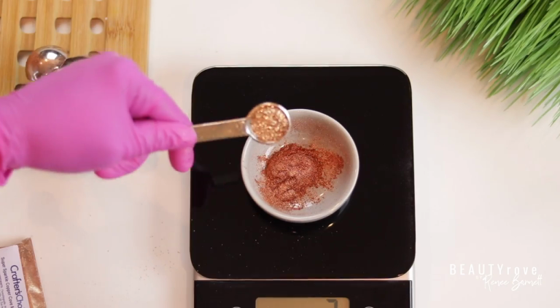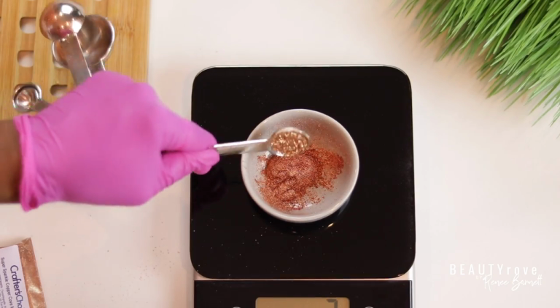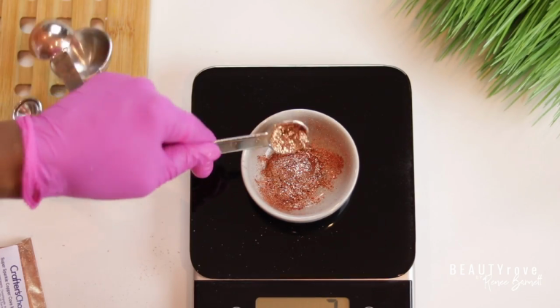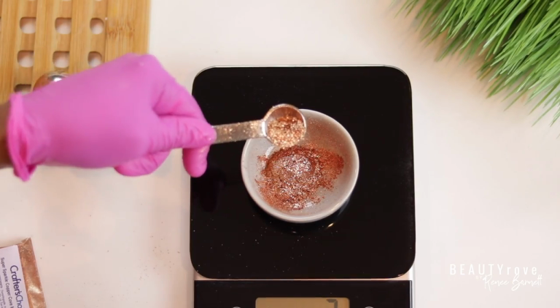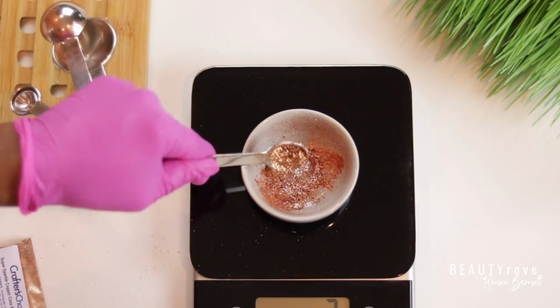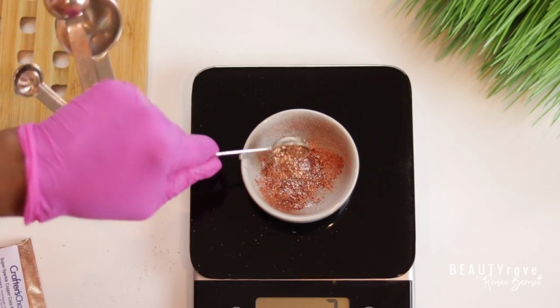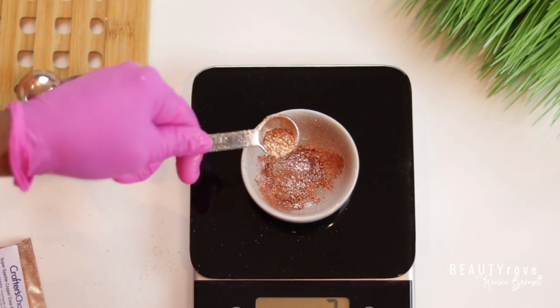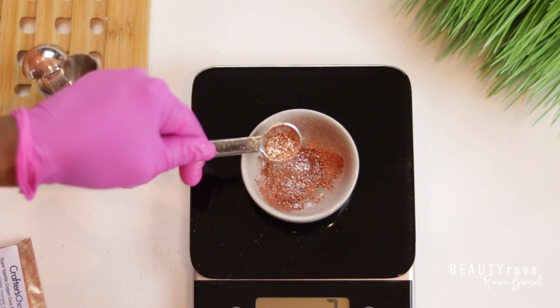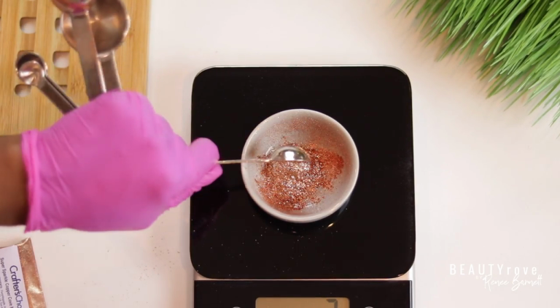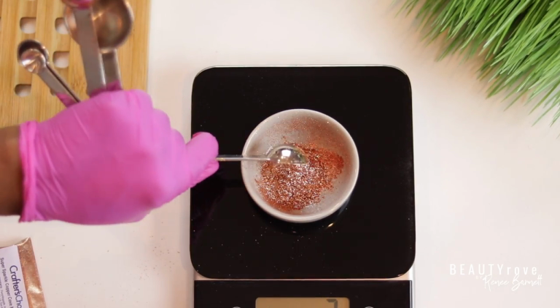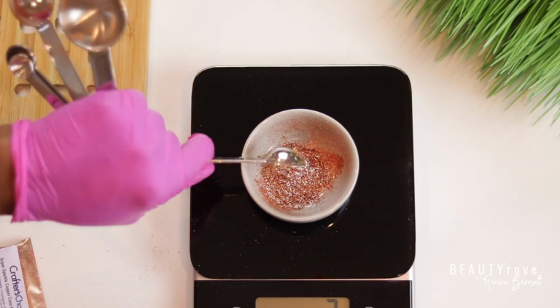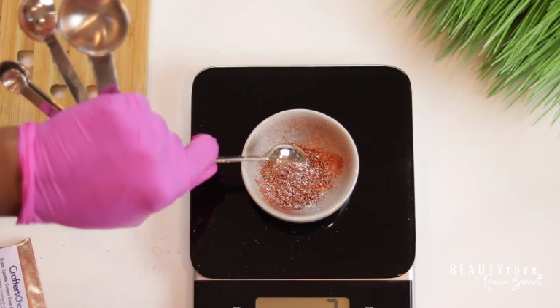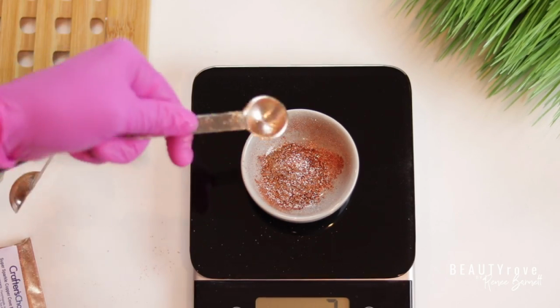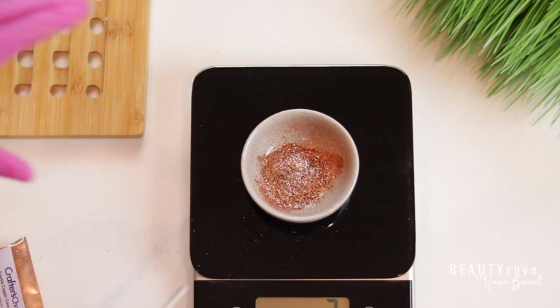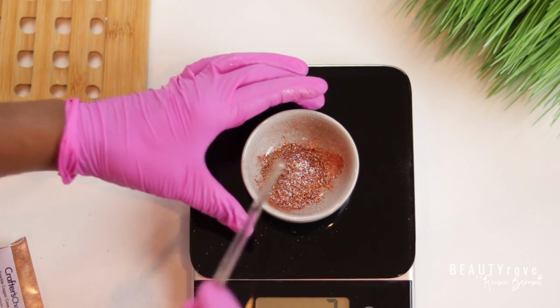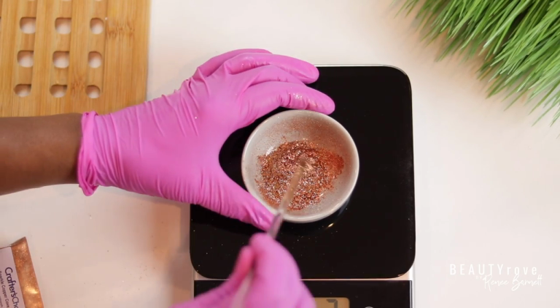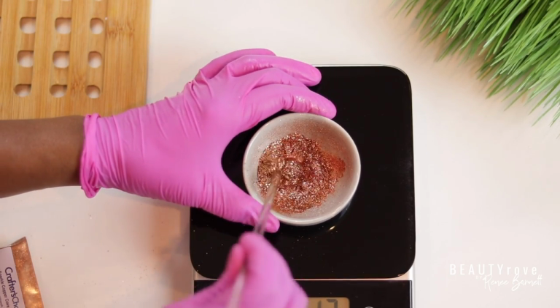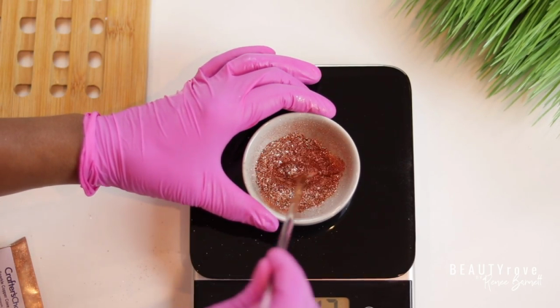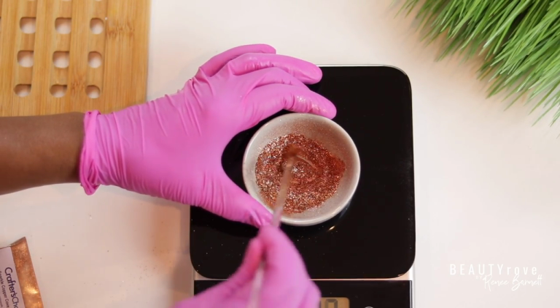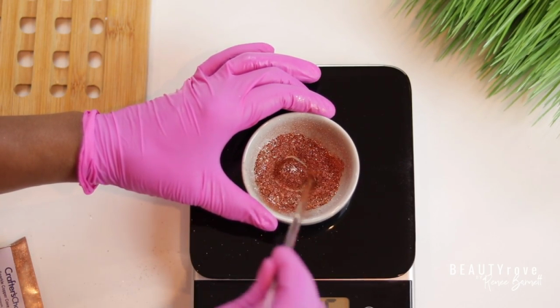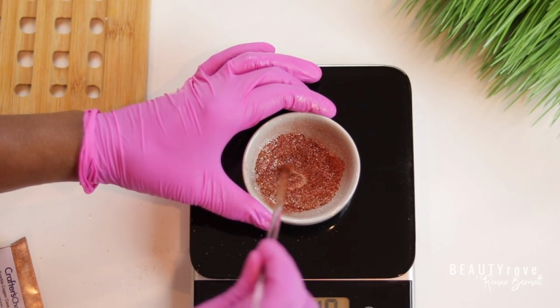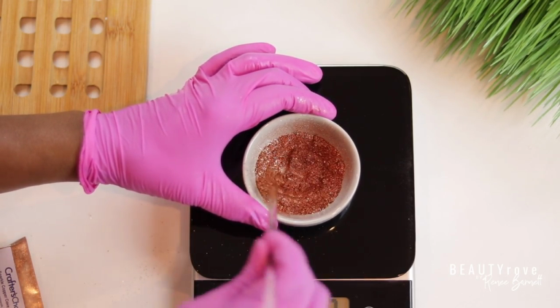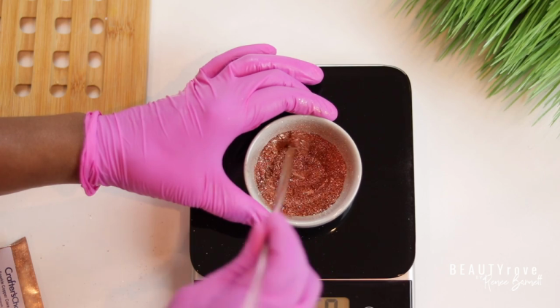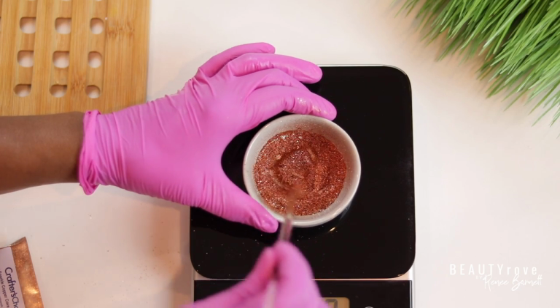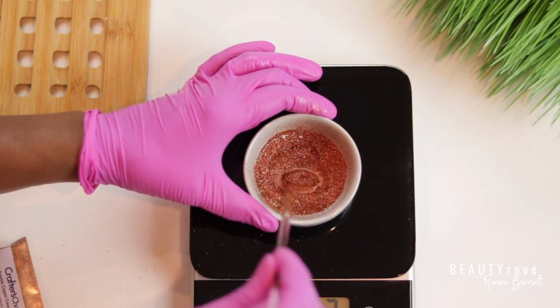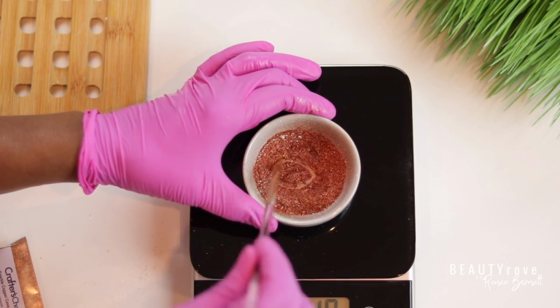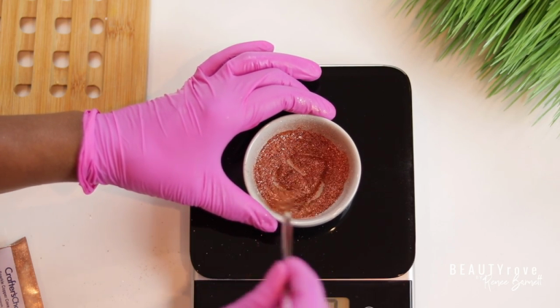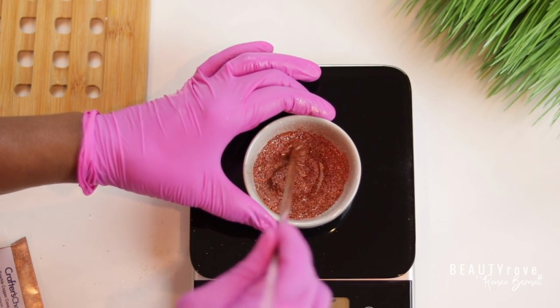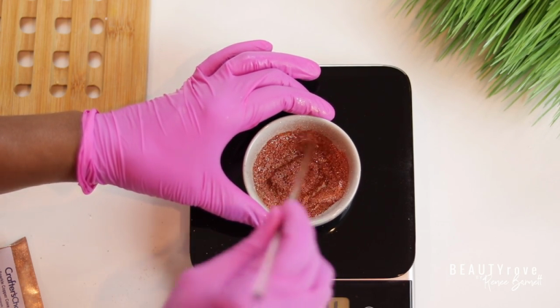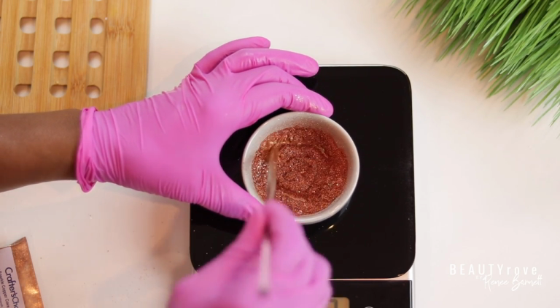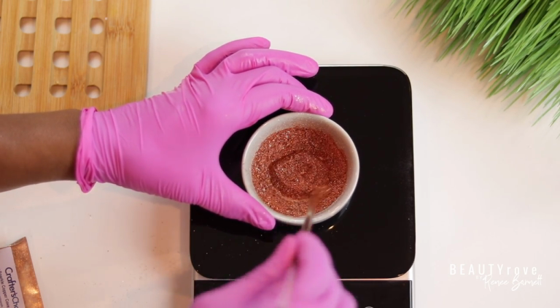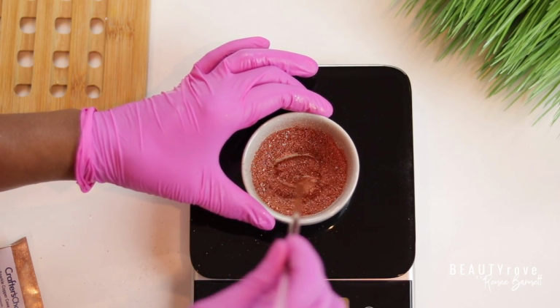Just be really careful because the glitter is very light and it can float around in the air and get in your eyes, and we don't want that. So now I'm just giving it a little stir just to make sure both of my micas are combined and ready to go.